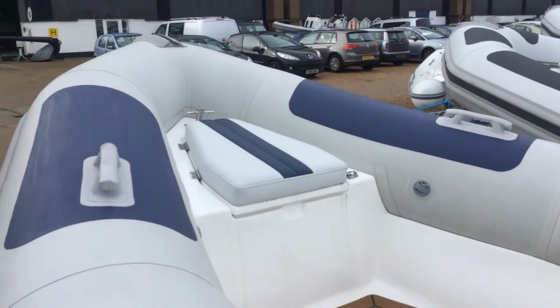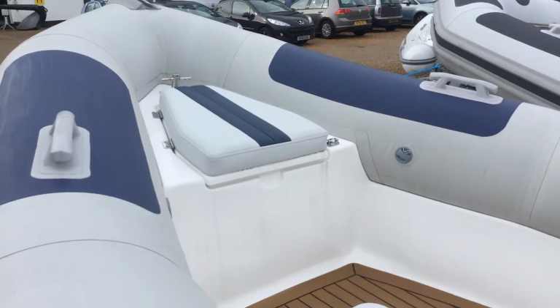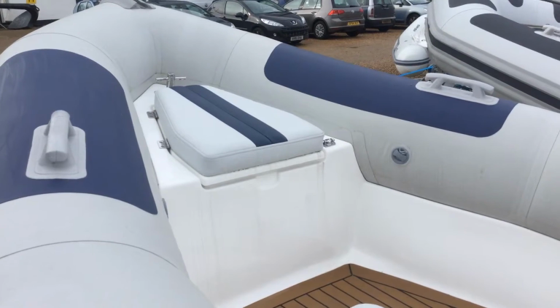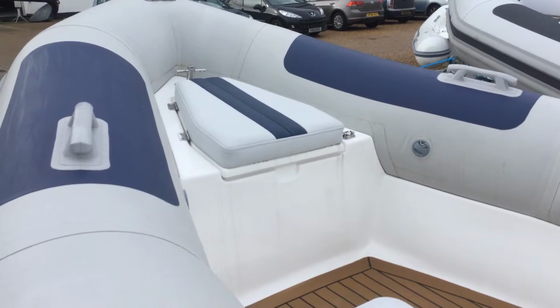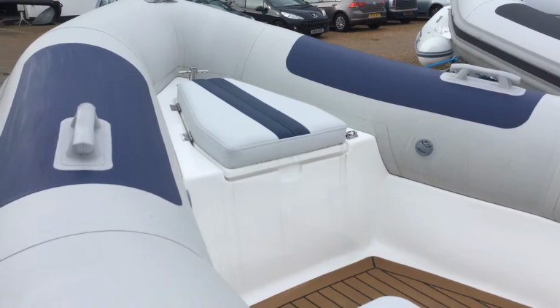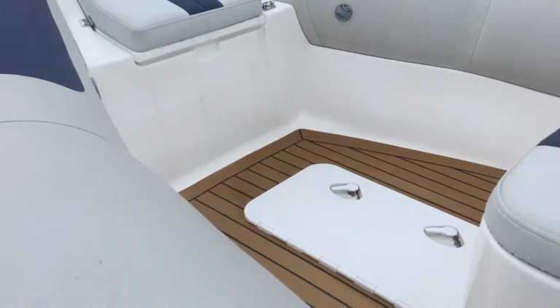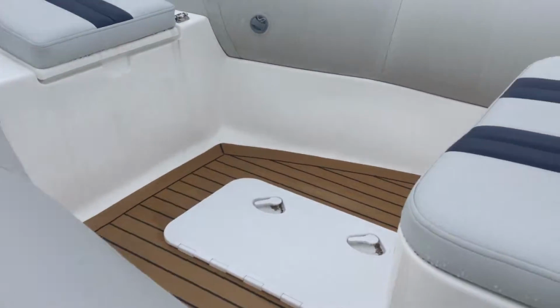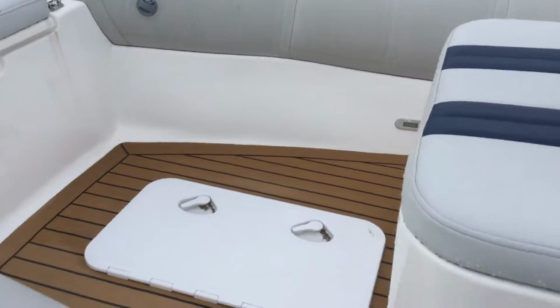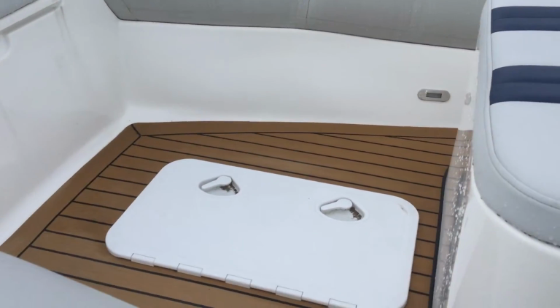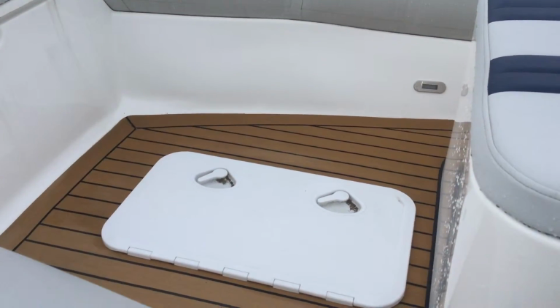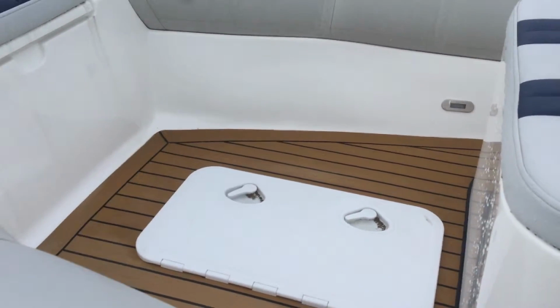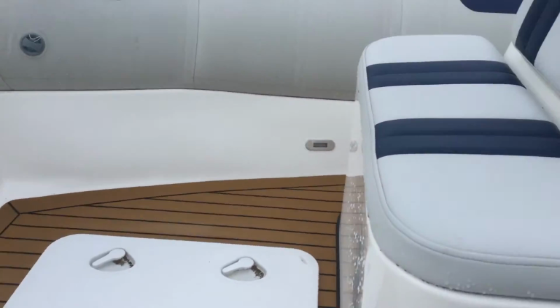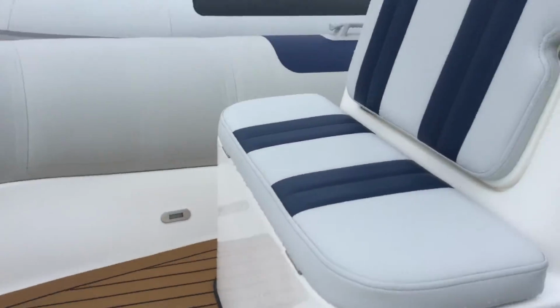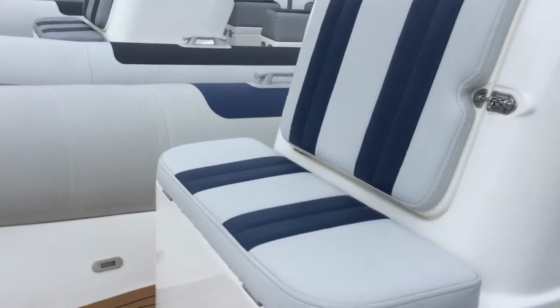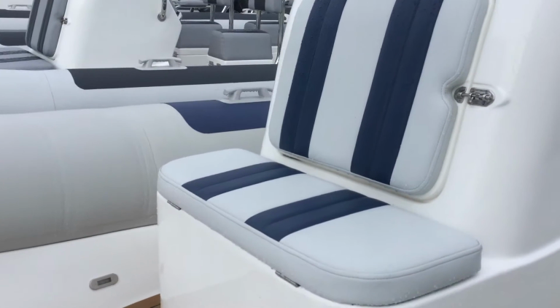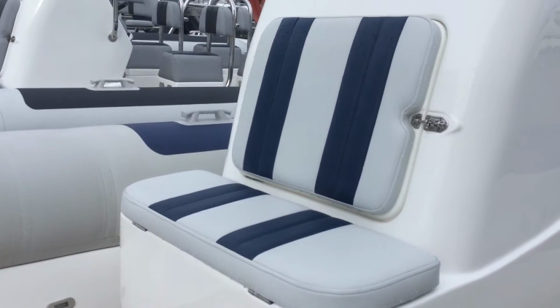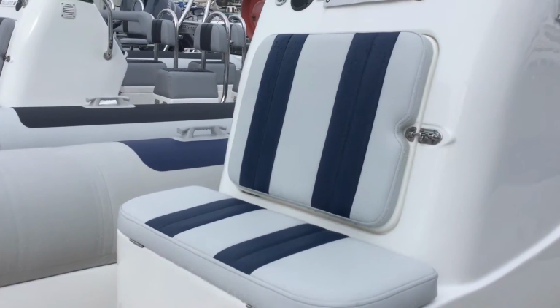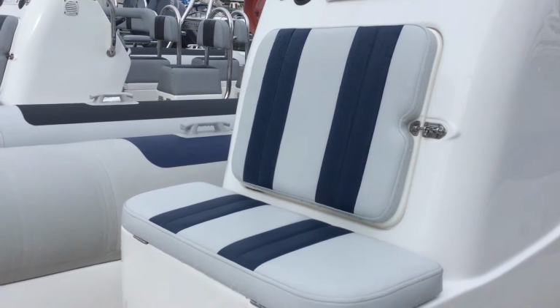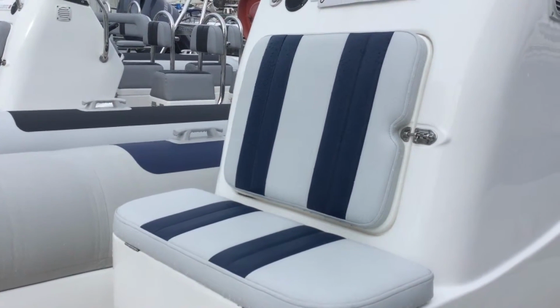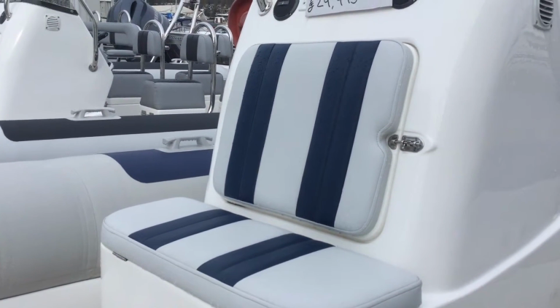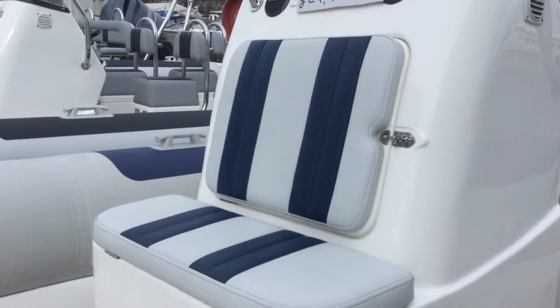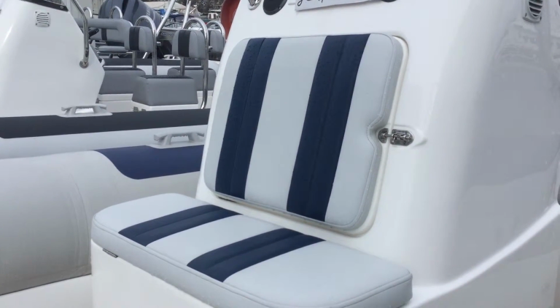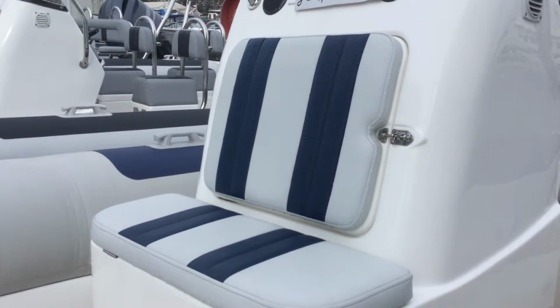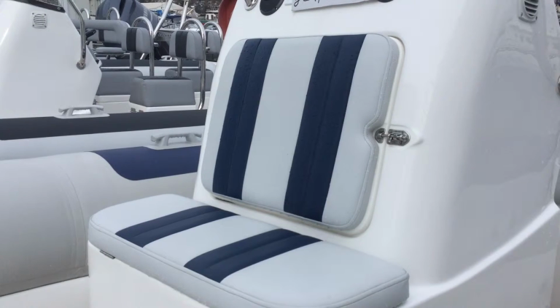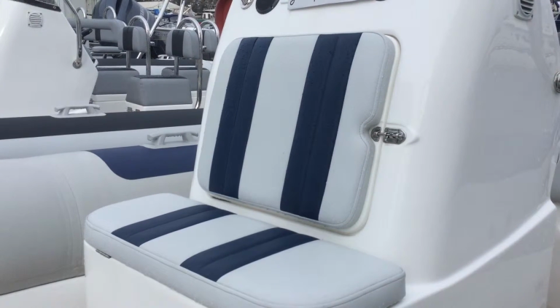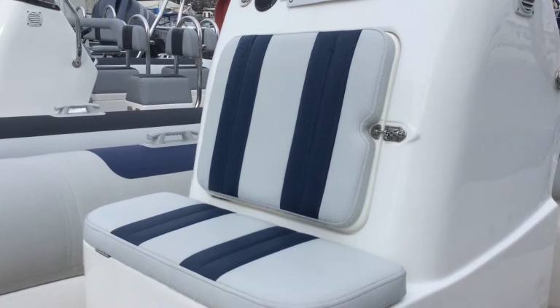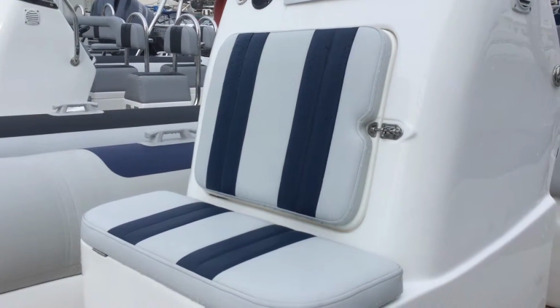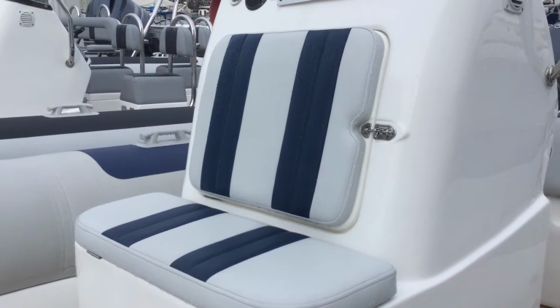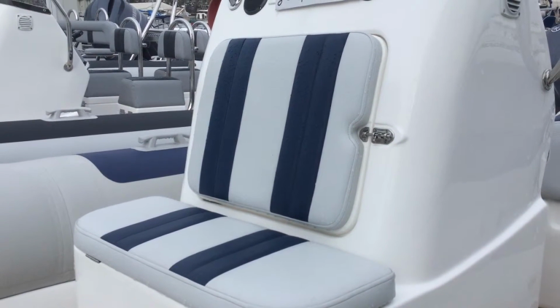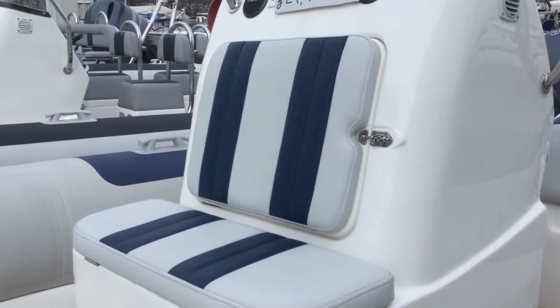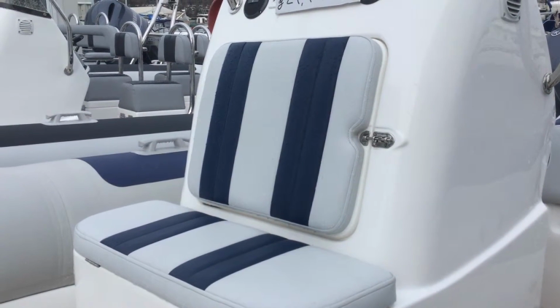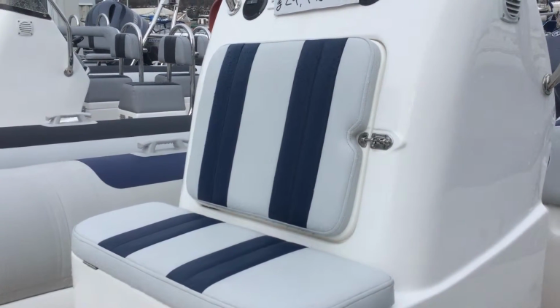There's a forward cushion over the anchor locker and a little bit of storage into the floor. There's also a forward jump seat, and the backrest opens out to give access to the table and the tent poles that come with the boat.